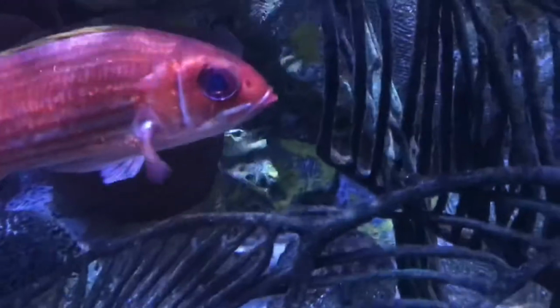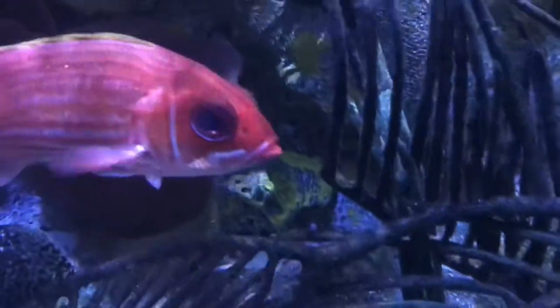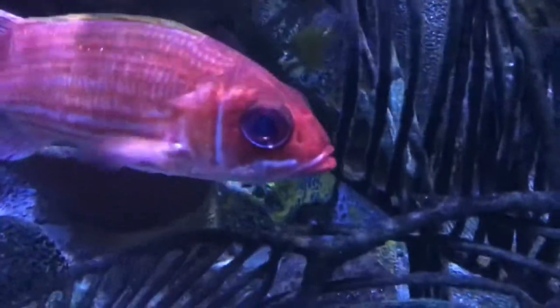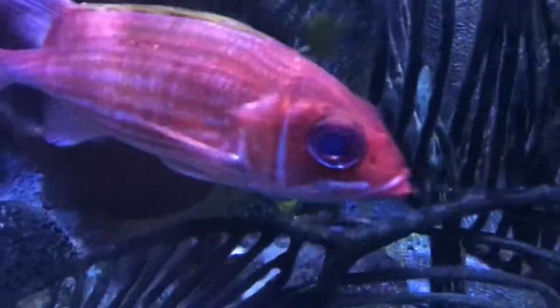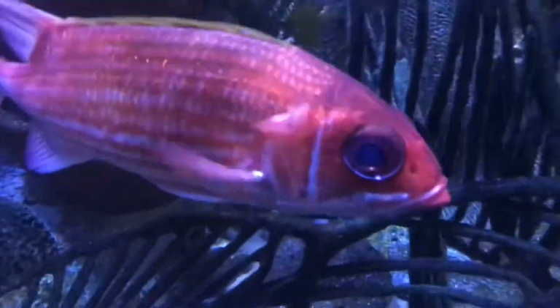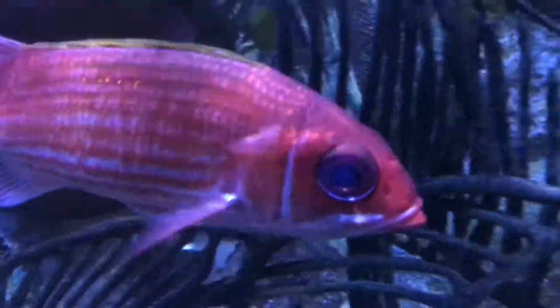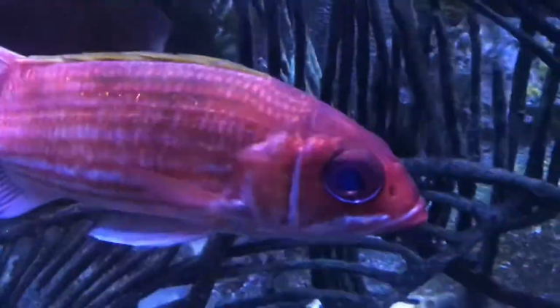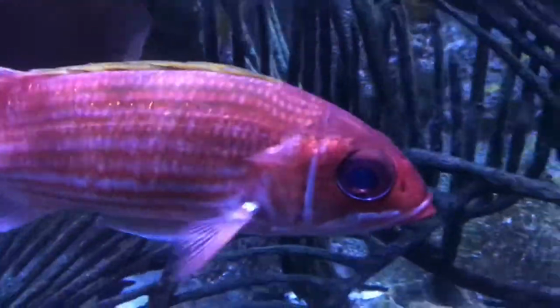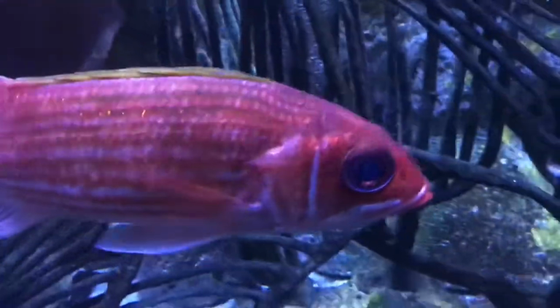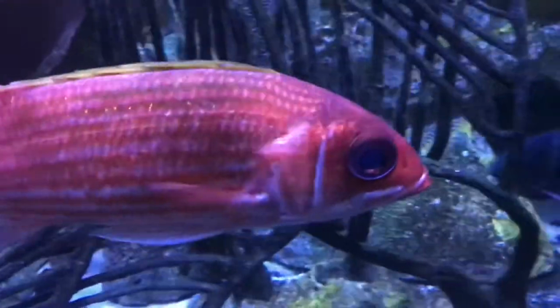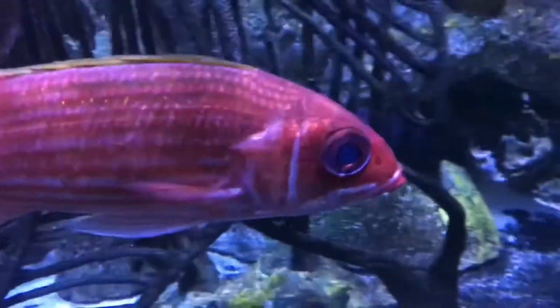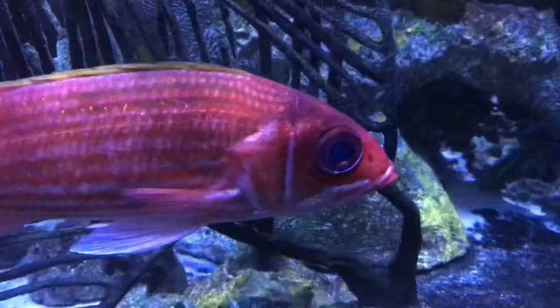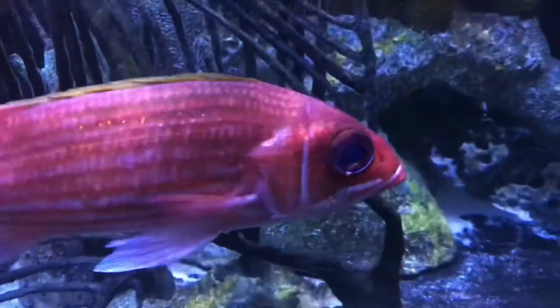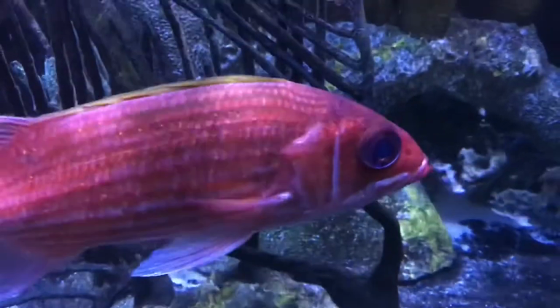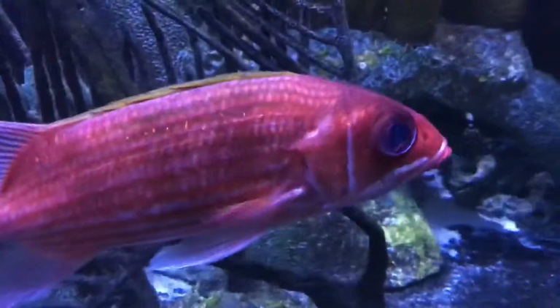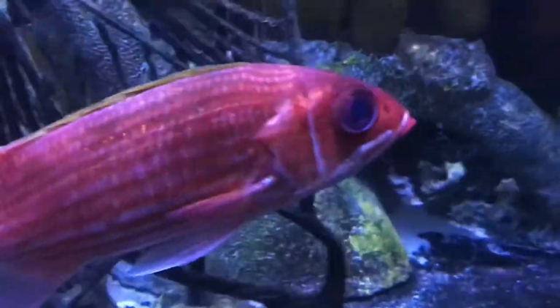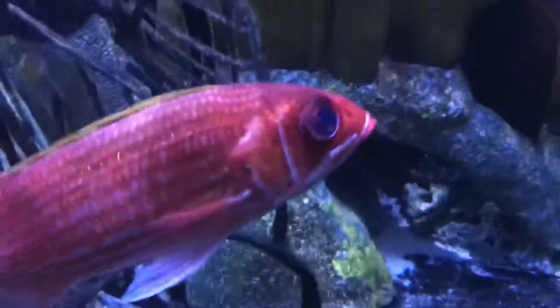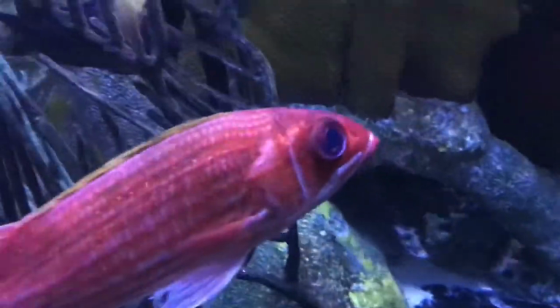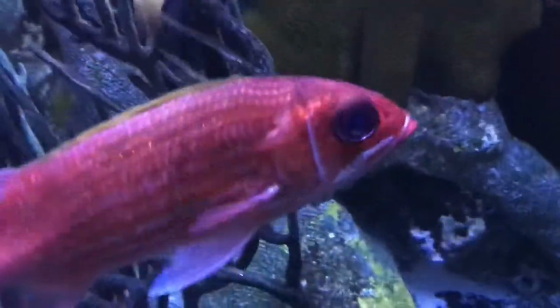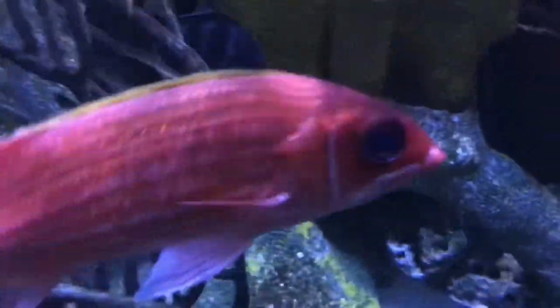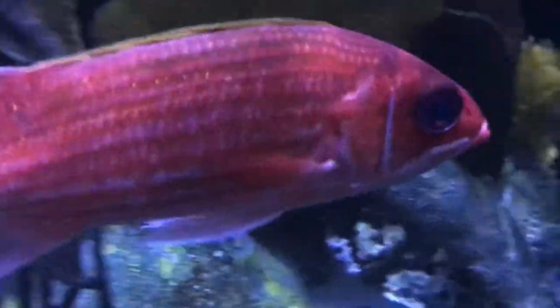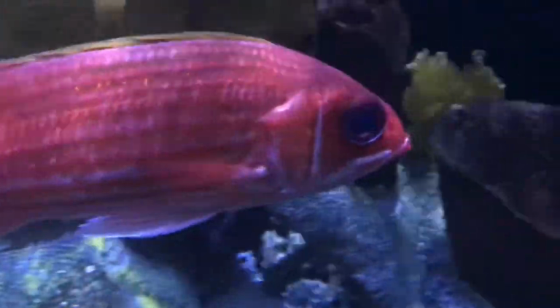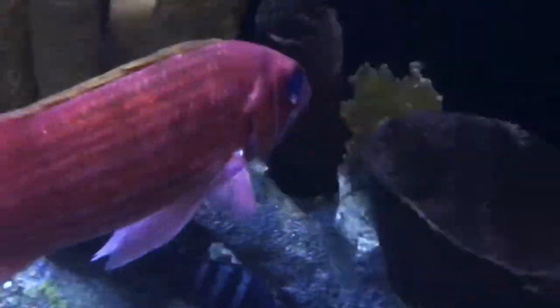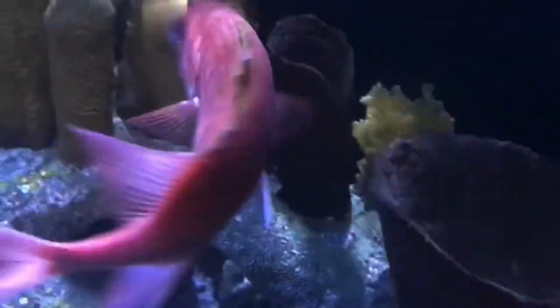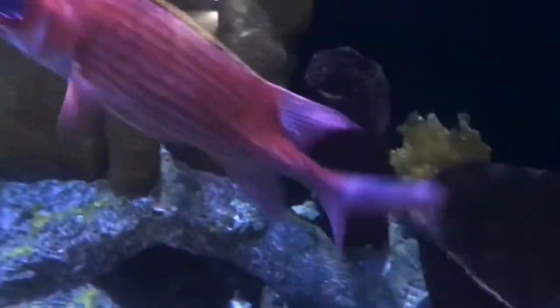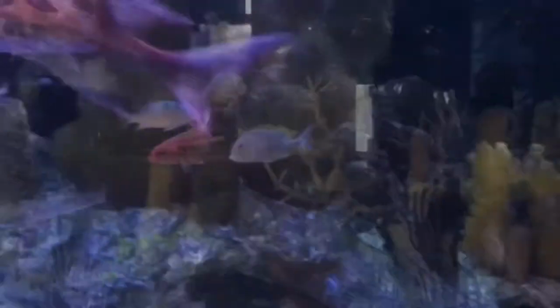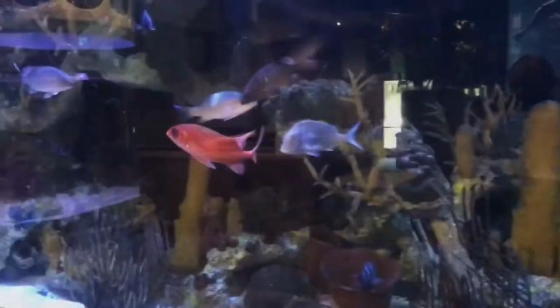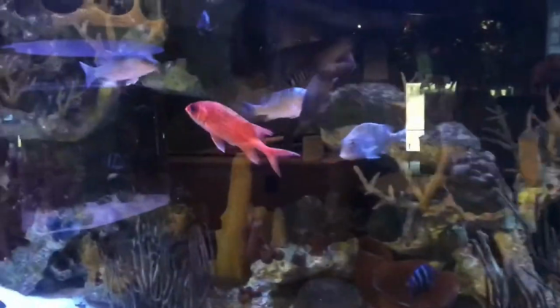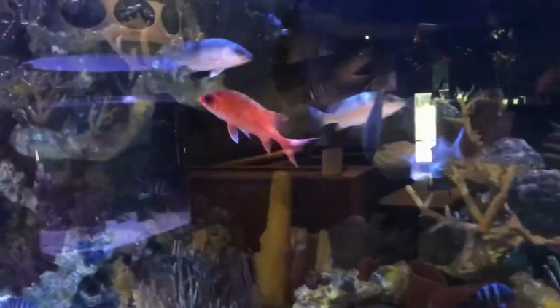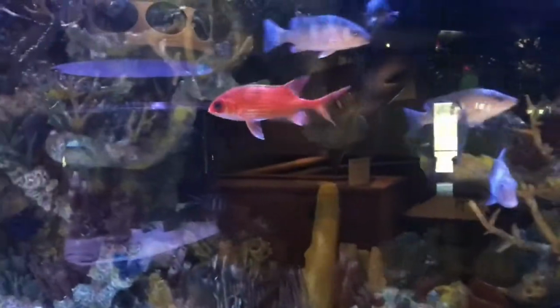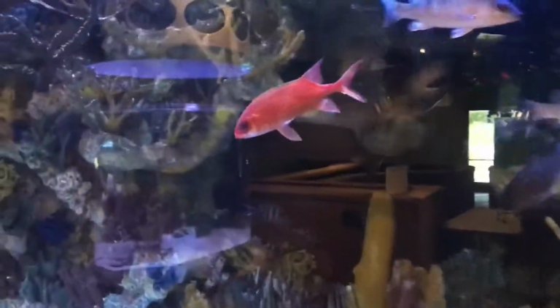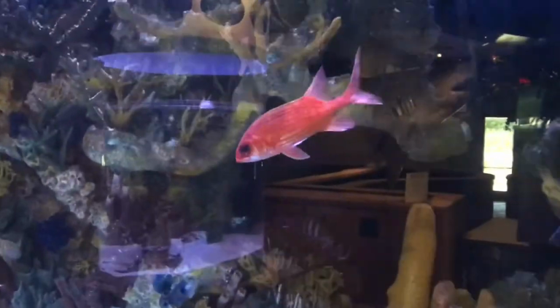Squirrelfish are known for their ability to make a variety of clicking and grunting noises, produced by vibrating the muscles of their swim bladders. Long spine squirrelfish make two kinds of sounds: a single grunt, and a short burst of sounds called a staccato.